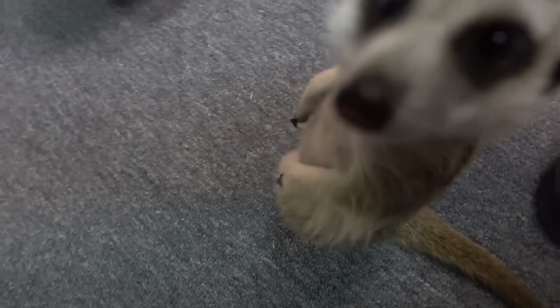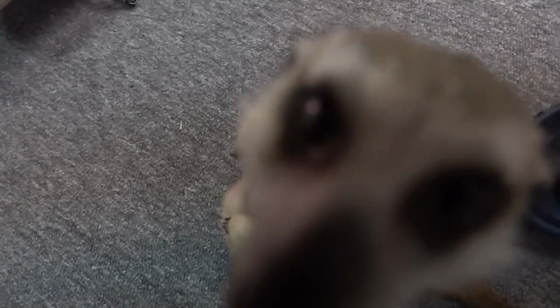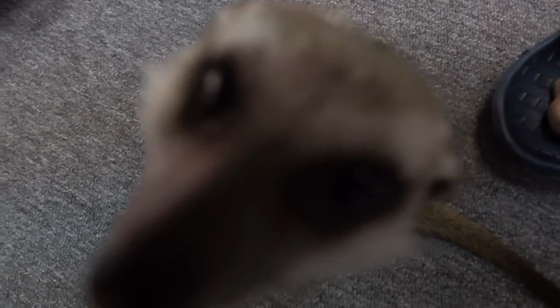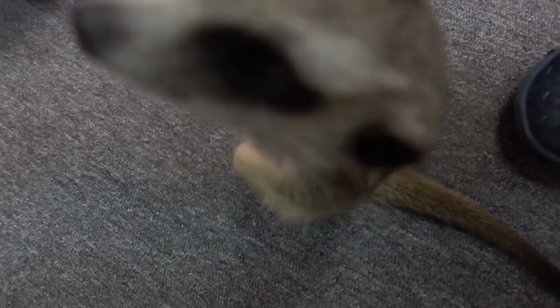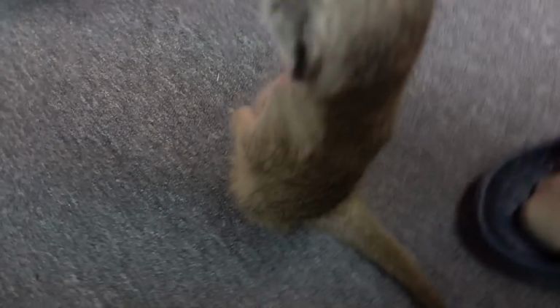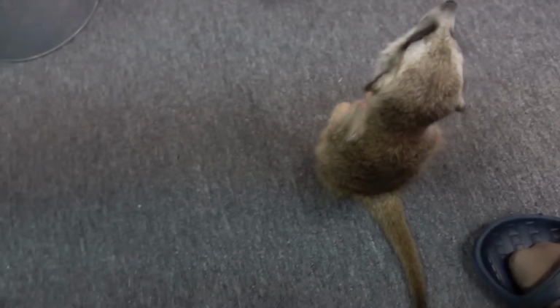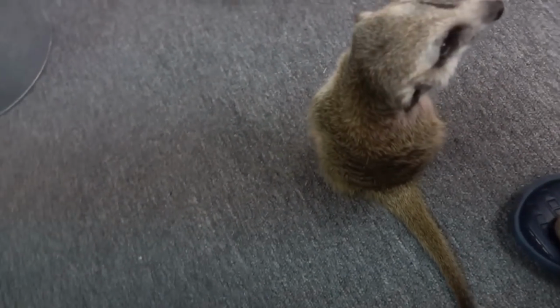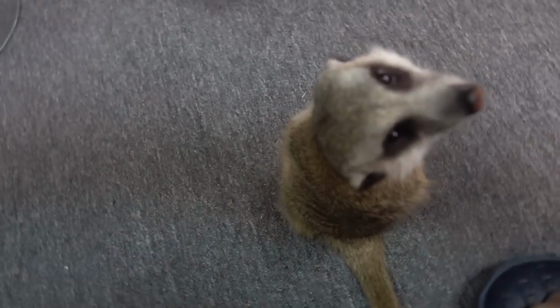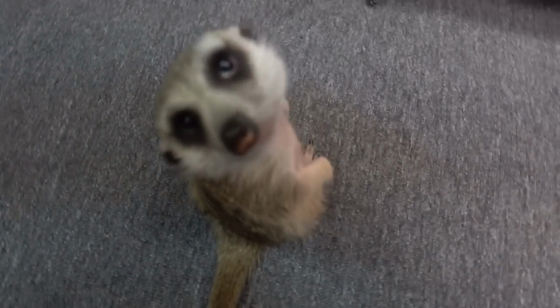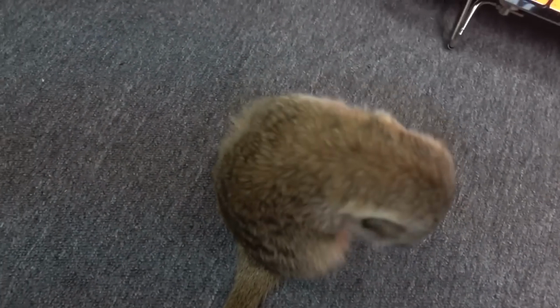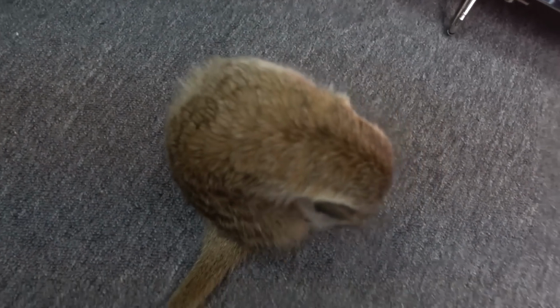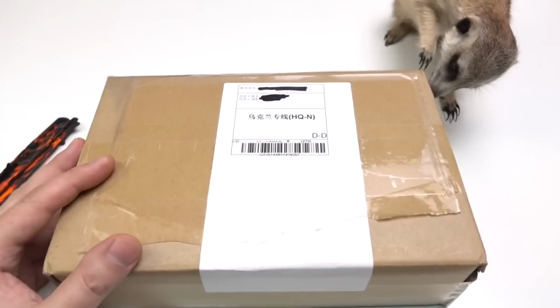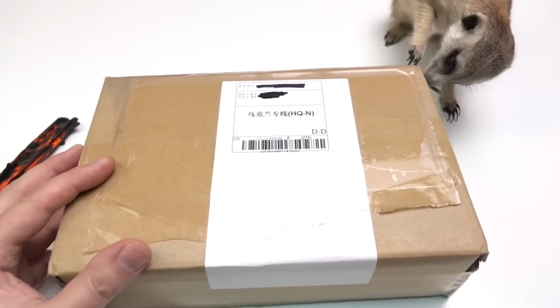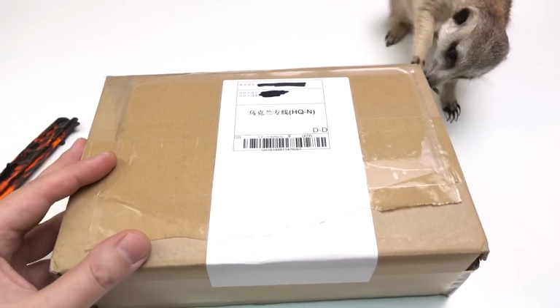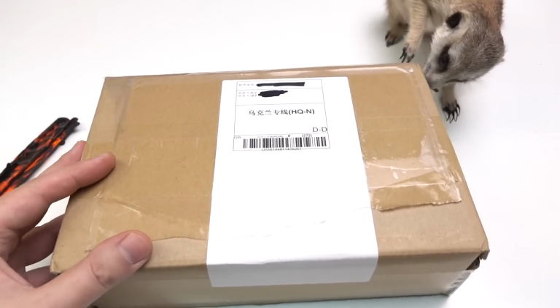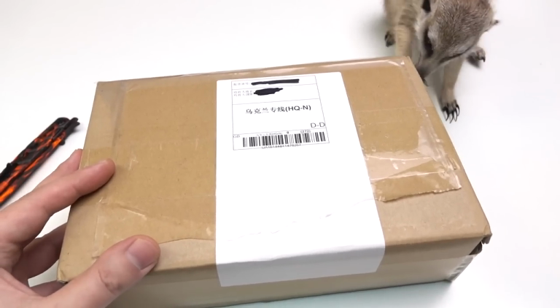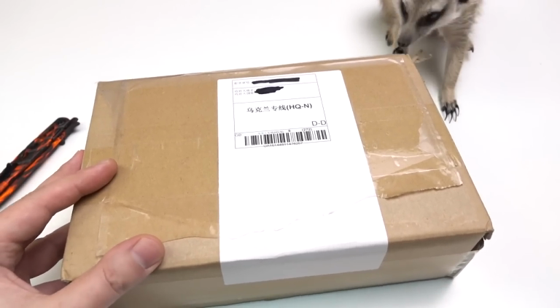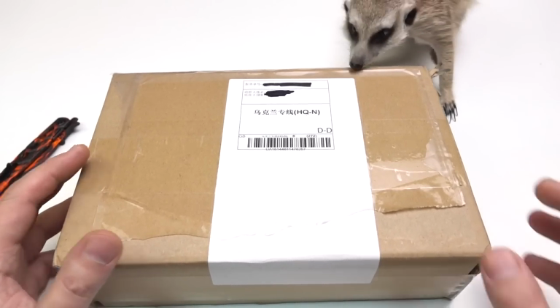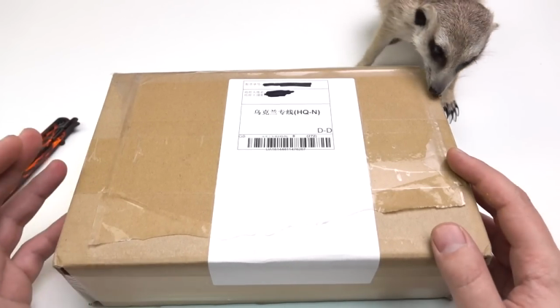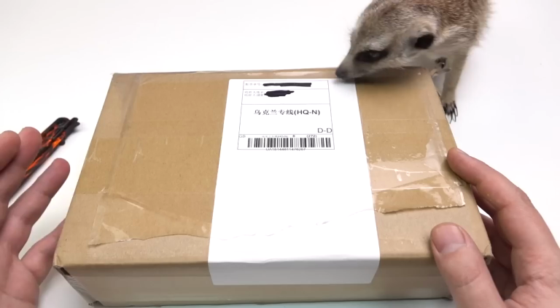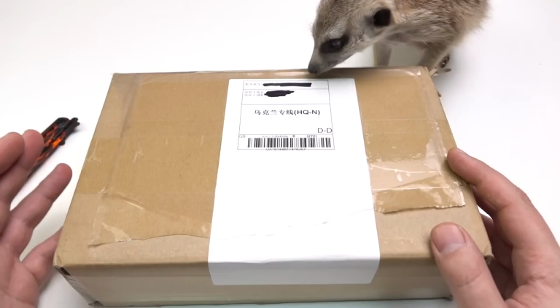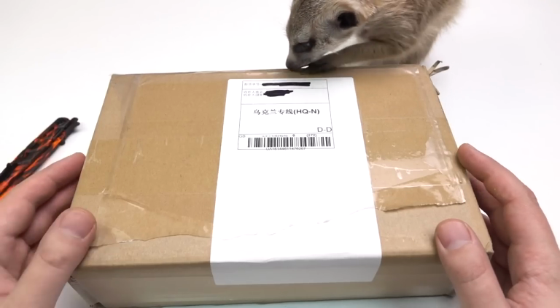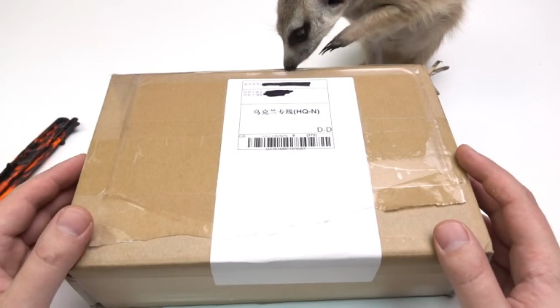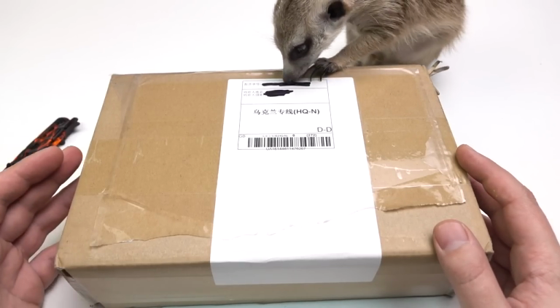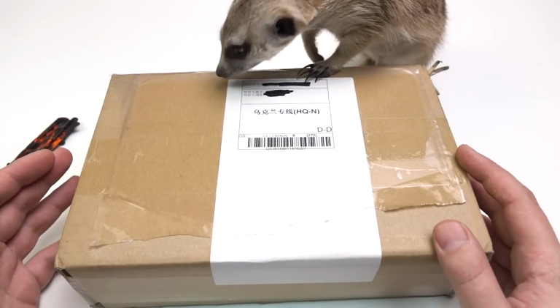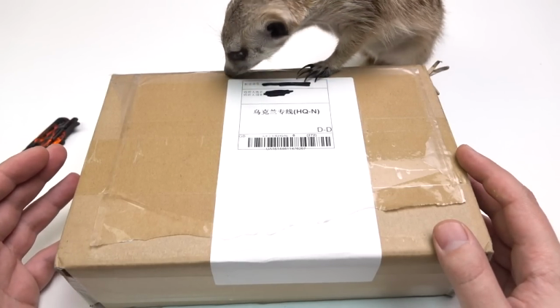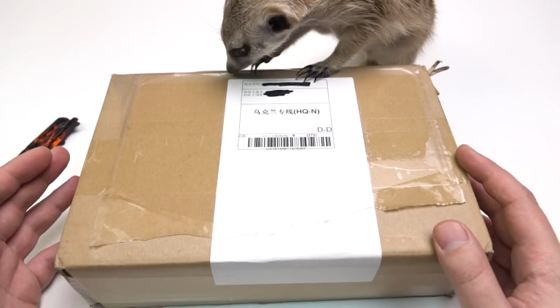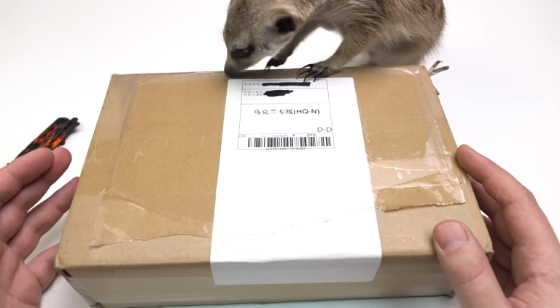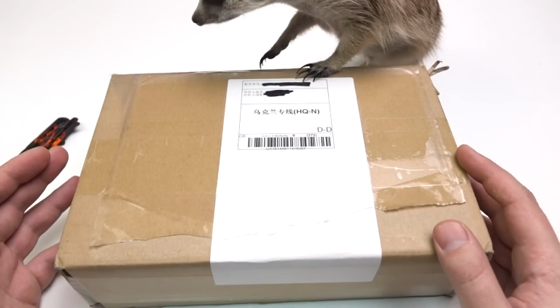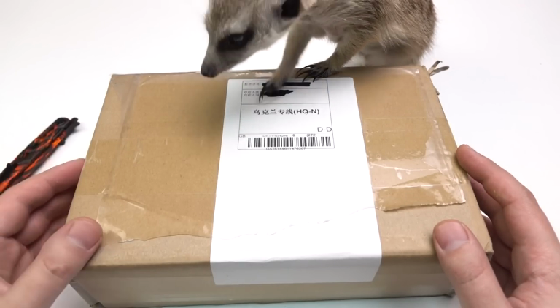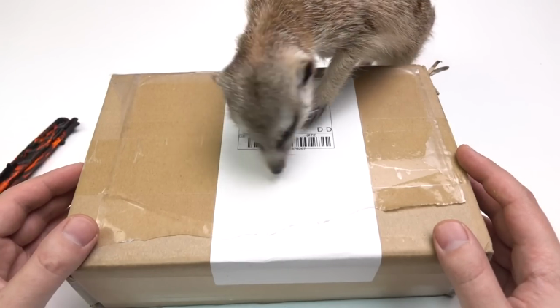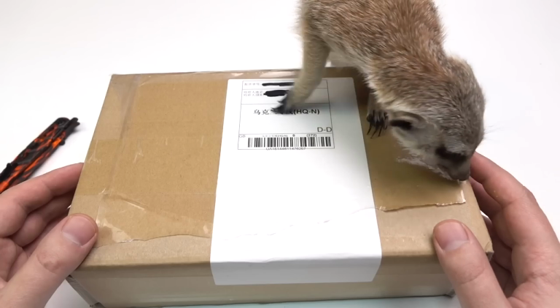Hey, Timon! Let's go make a video! Guys, if it's all about unboxing, only Lou from Unbox Therapy is better than Timon.